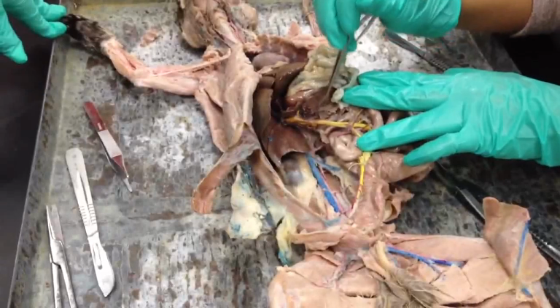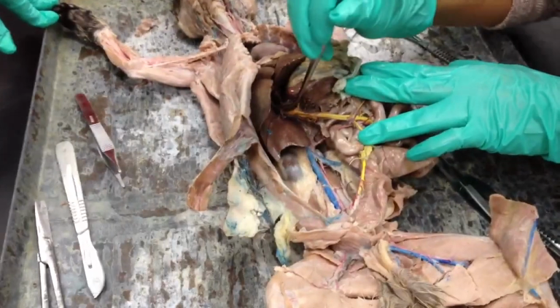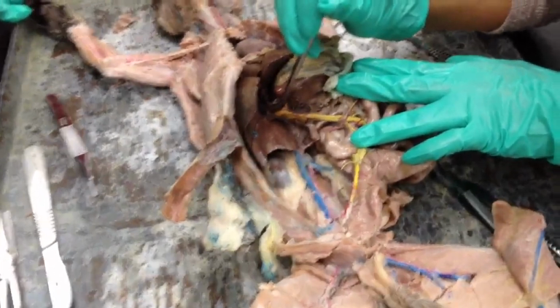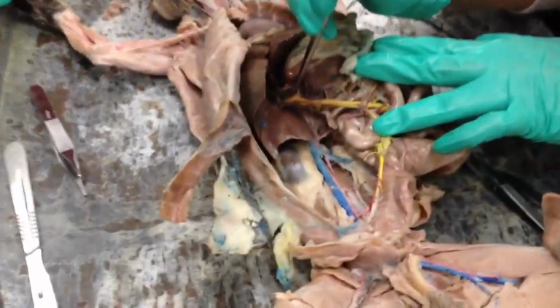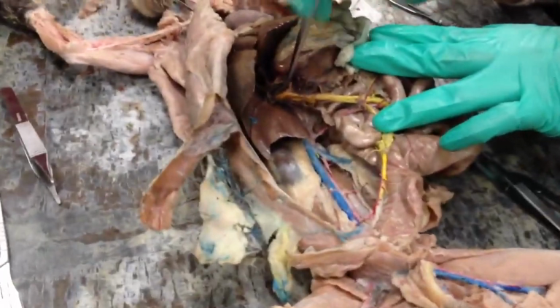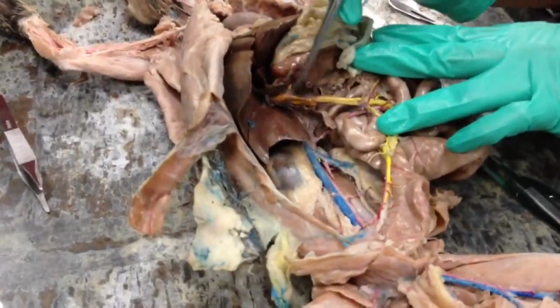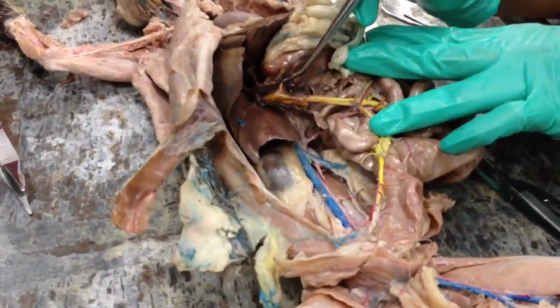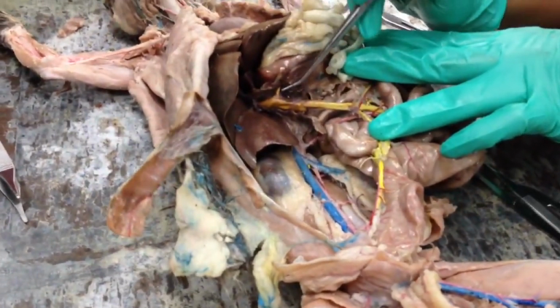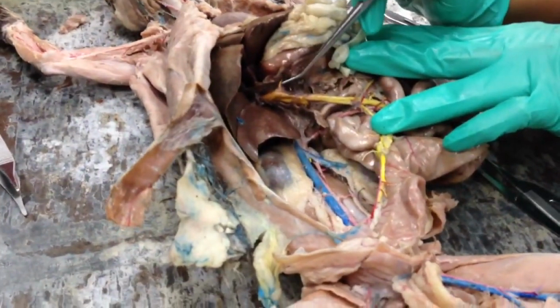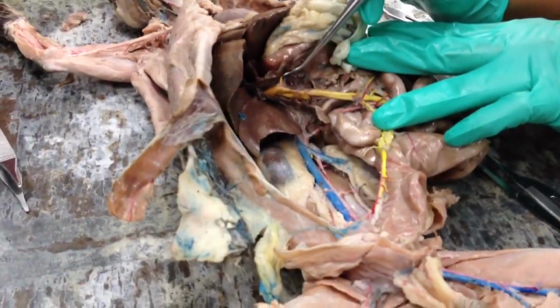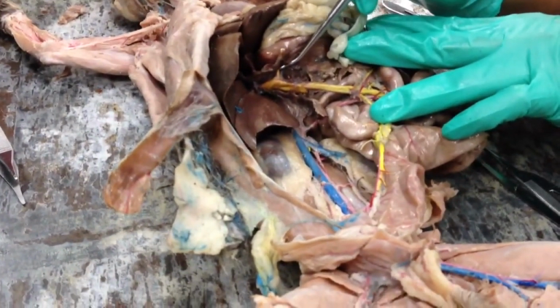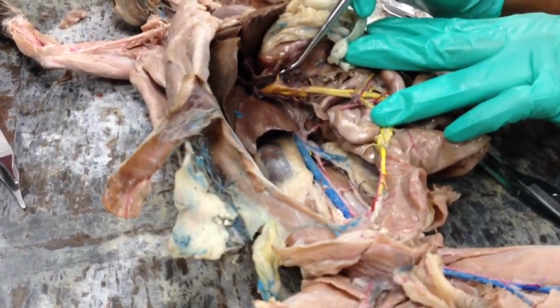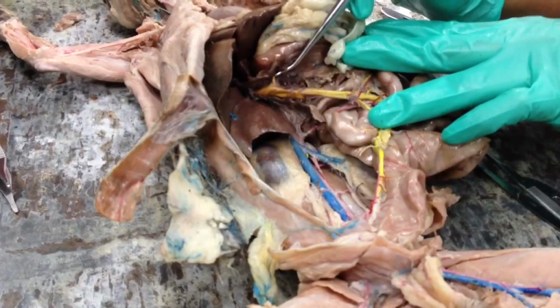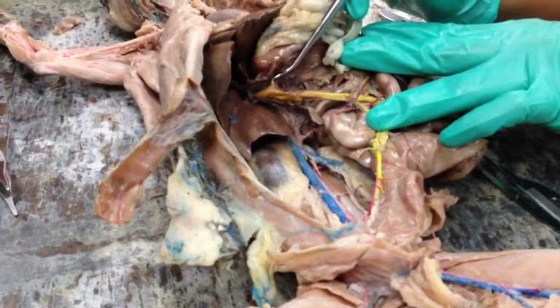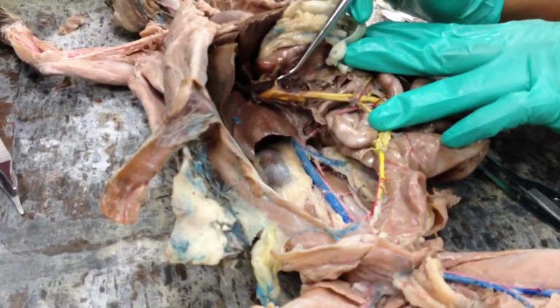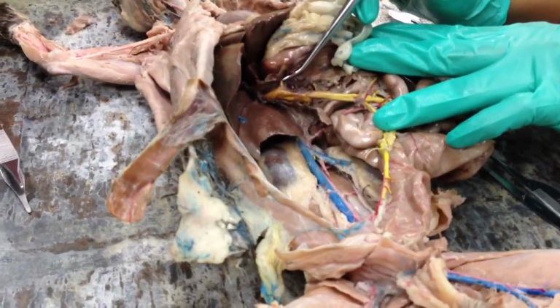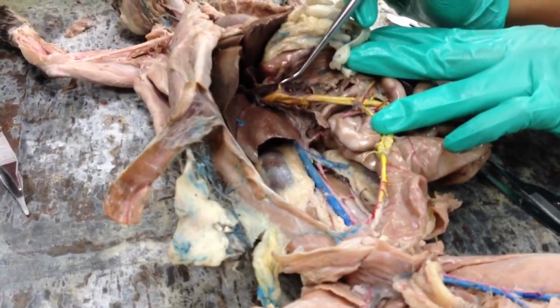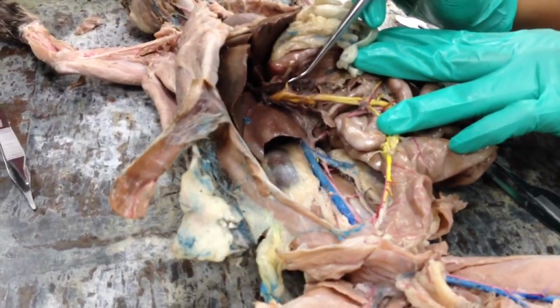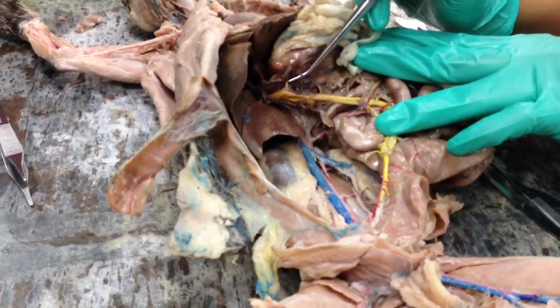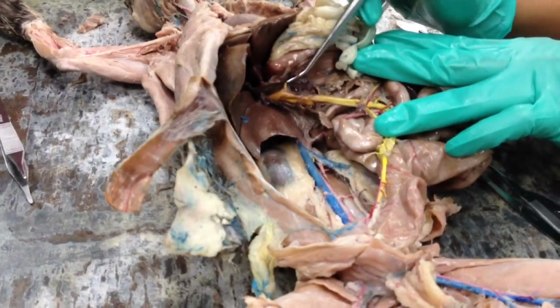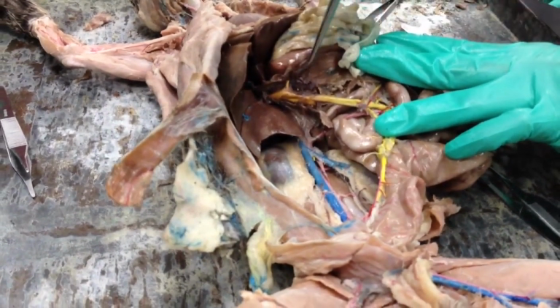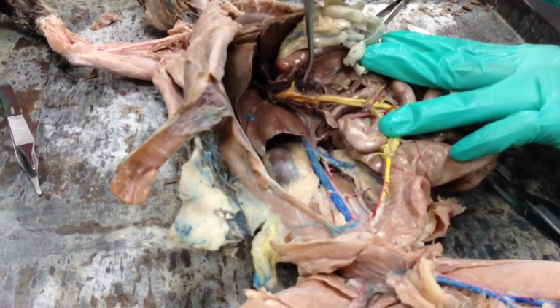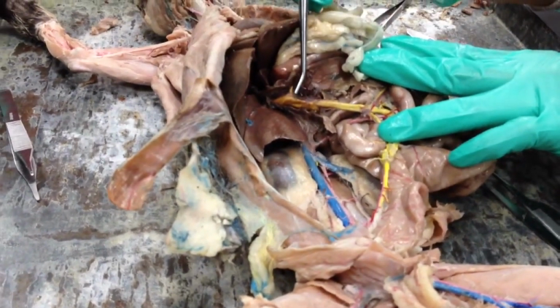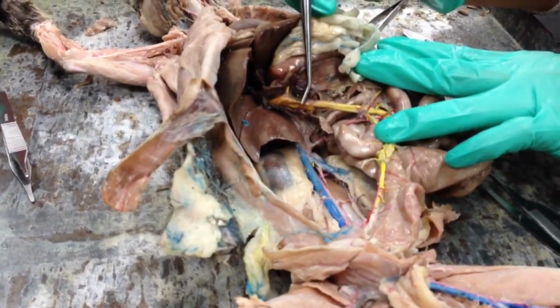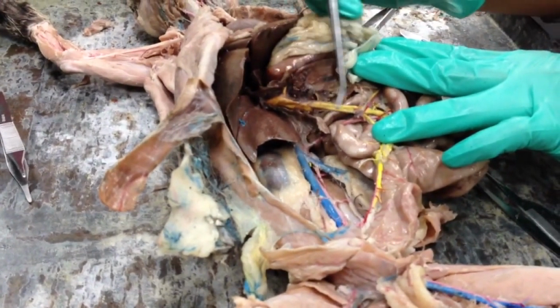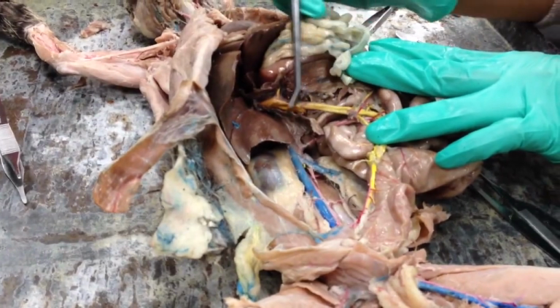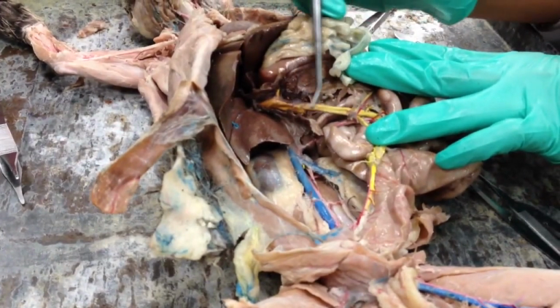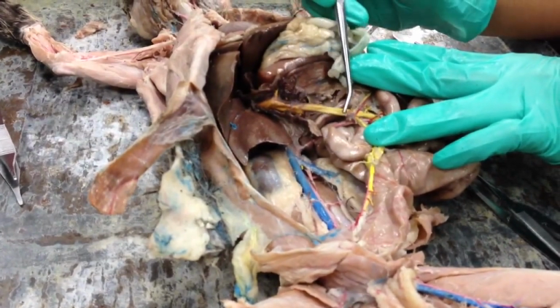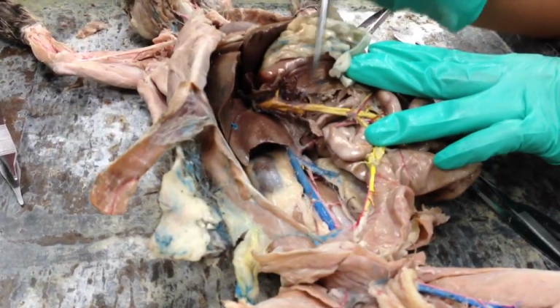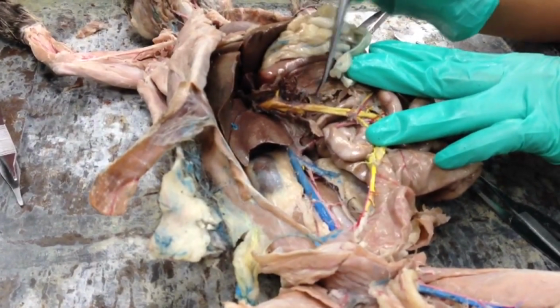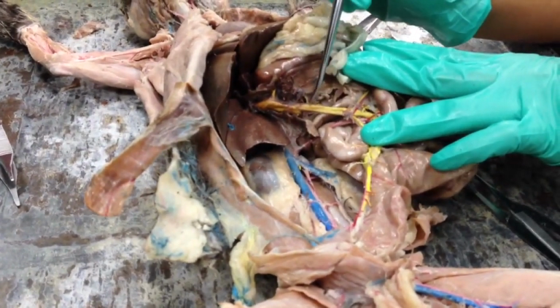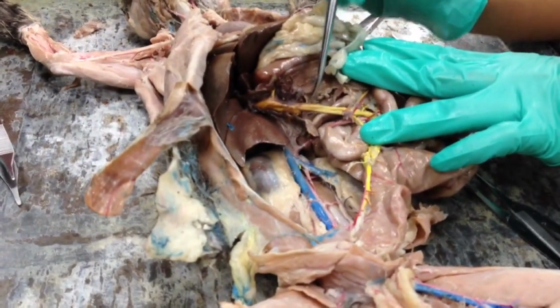This is the portal vein, and this right here is the superior pancreaticoduodenal — I can never say that — and then here is the superior mesenteric, everything drains into this vein.